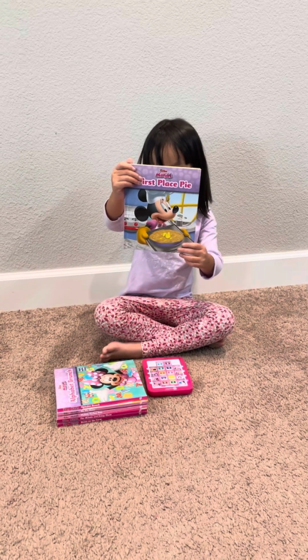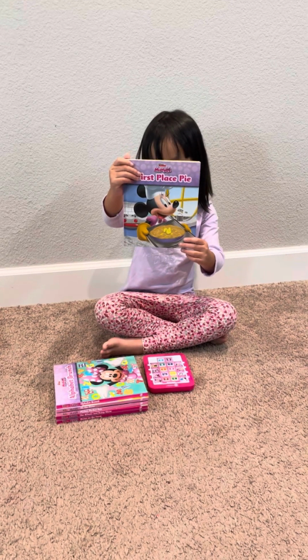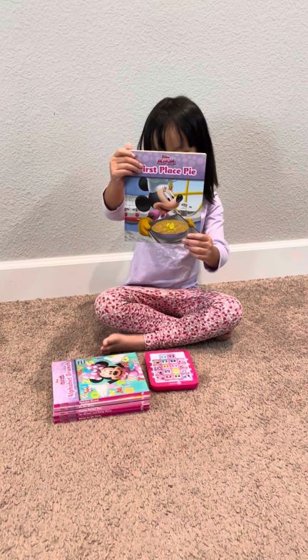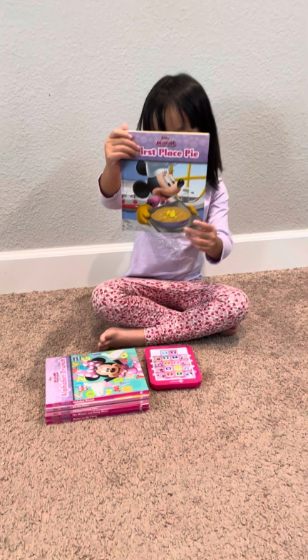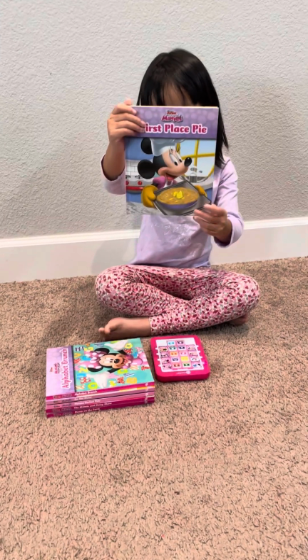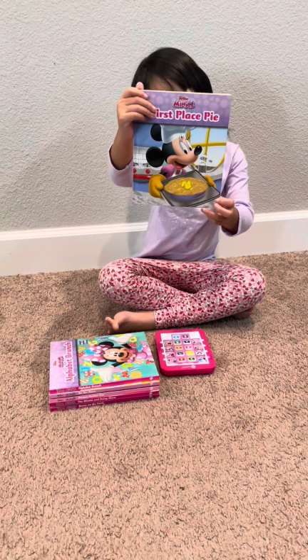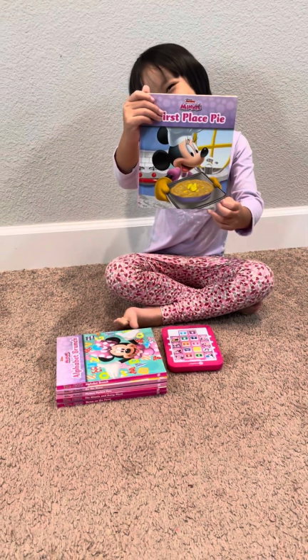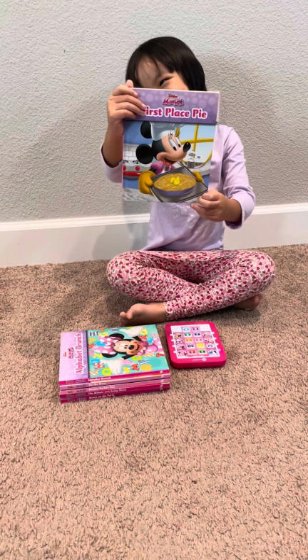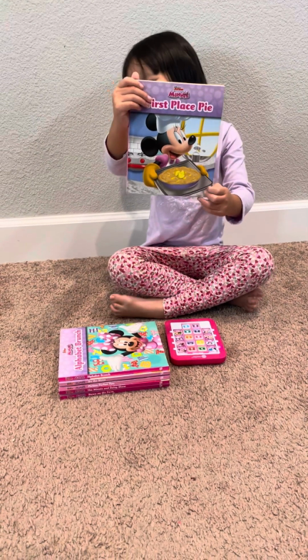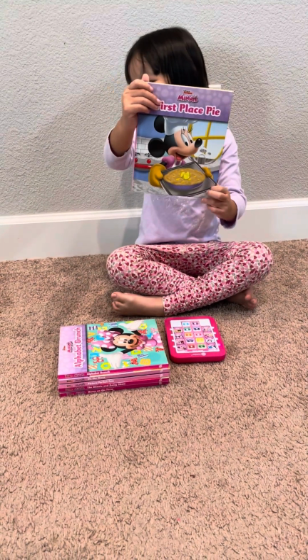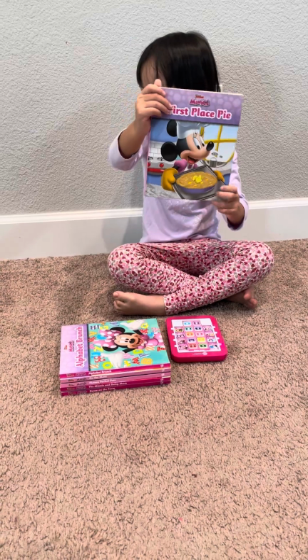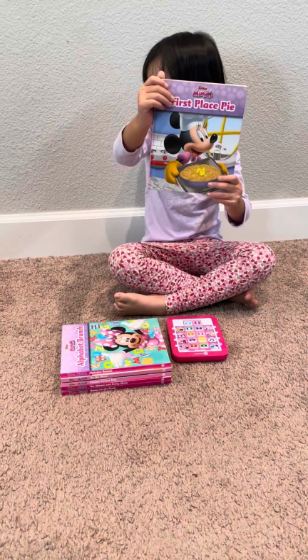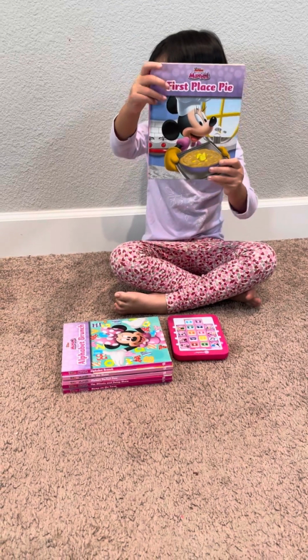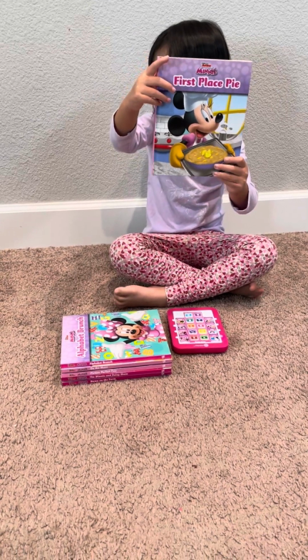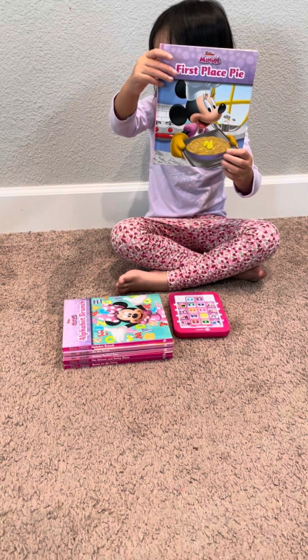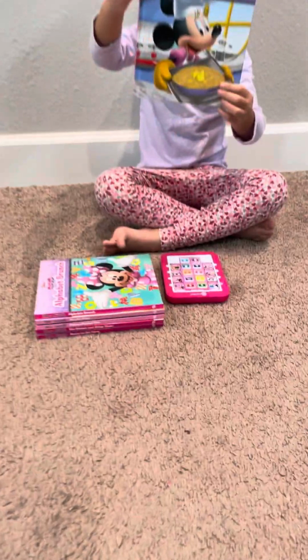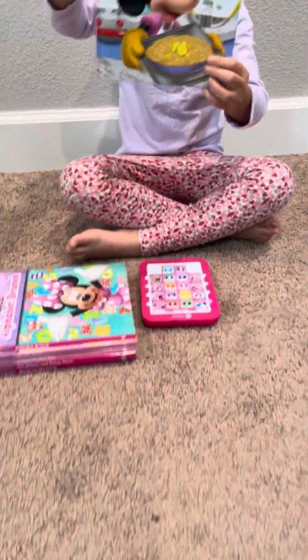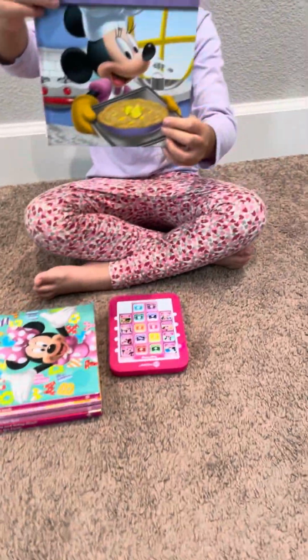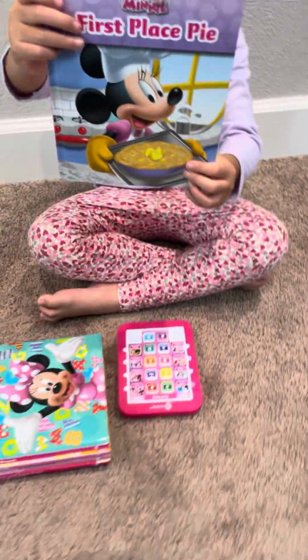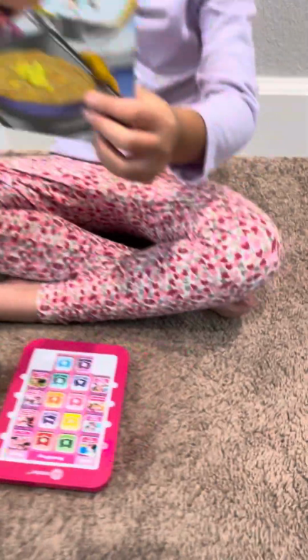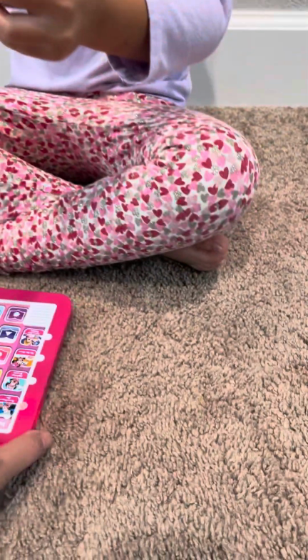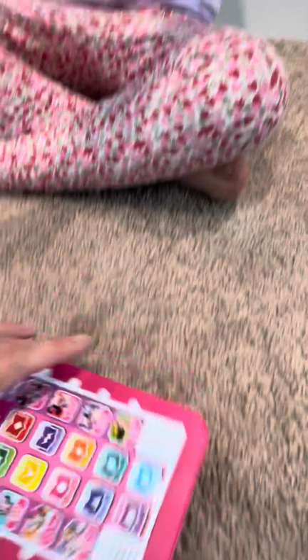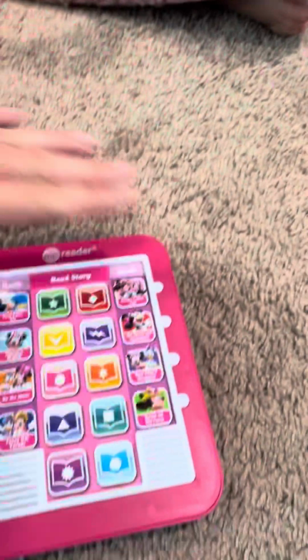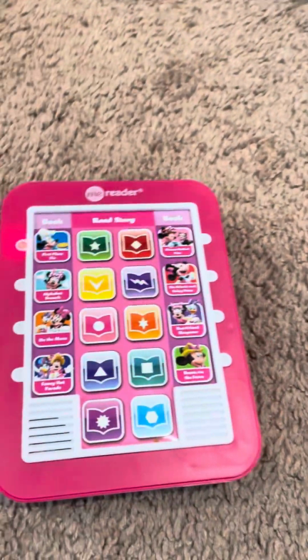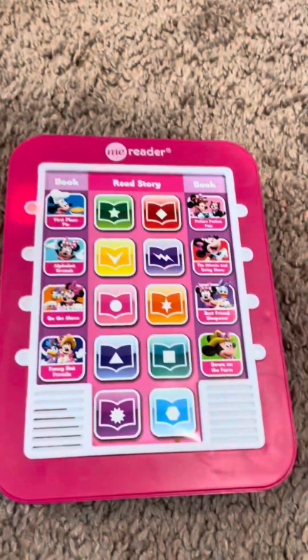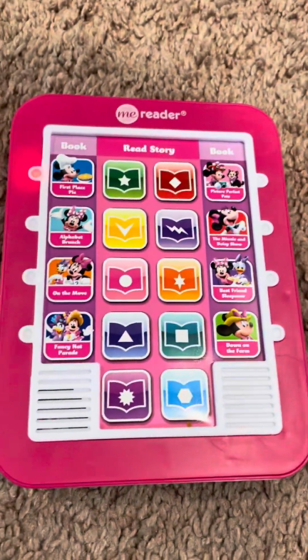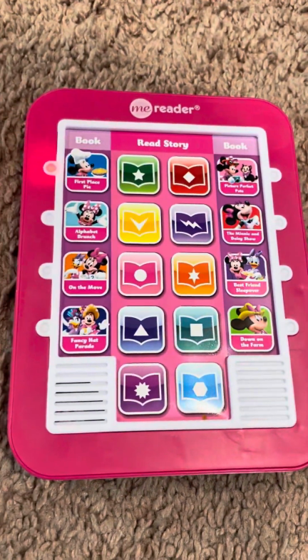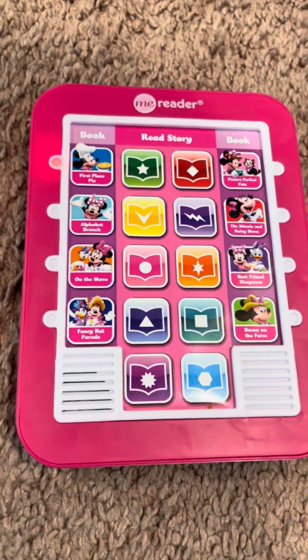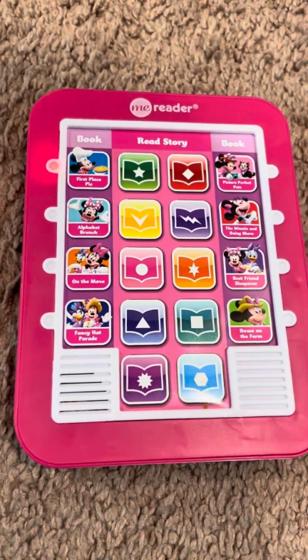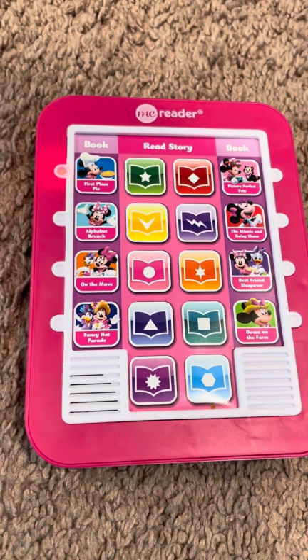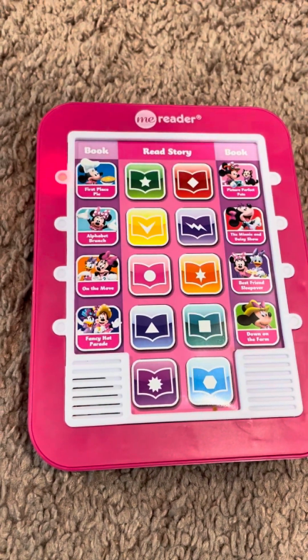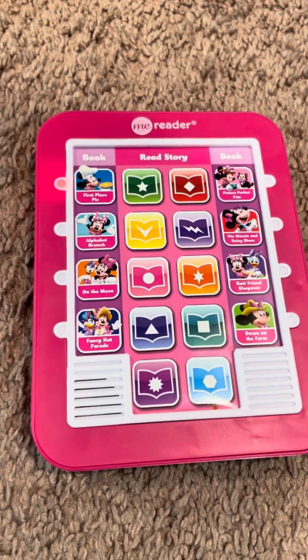Hi everybody, this is Jolene and she wants to show you her Minnie Mouse books with a Me Reader, which she's going to use to read the titles out.